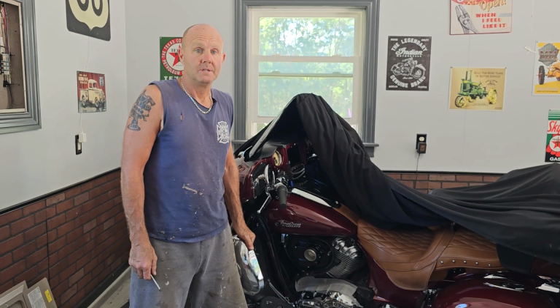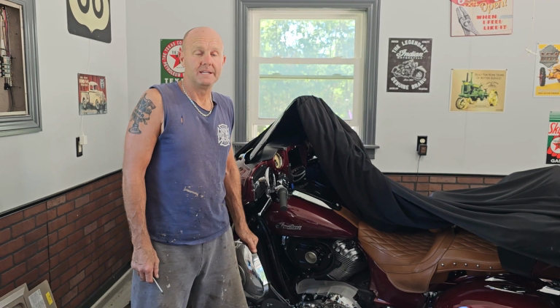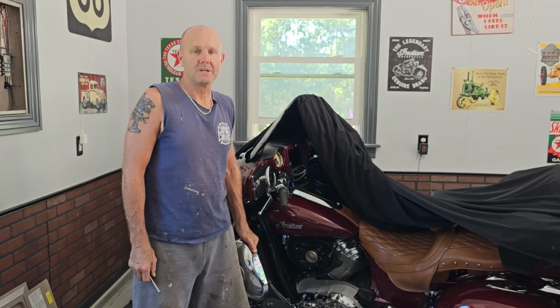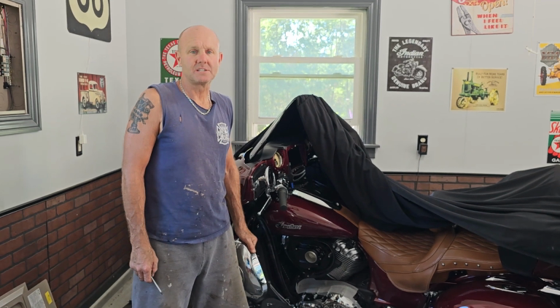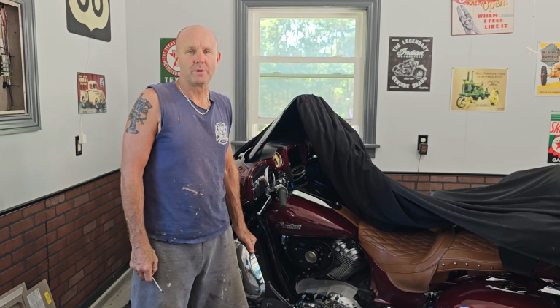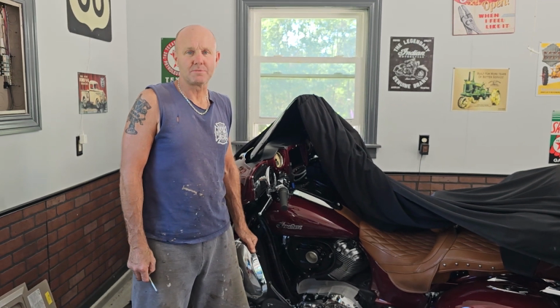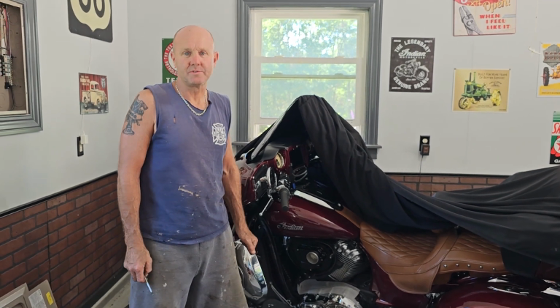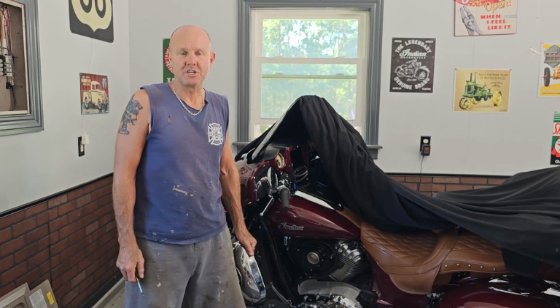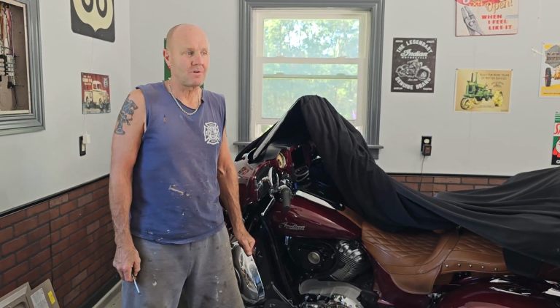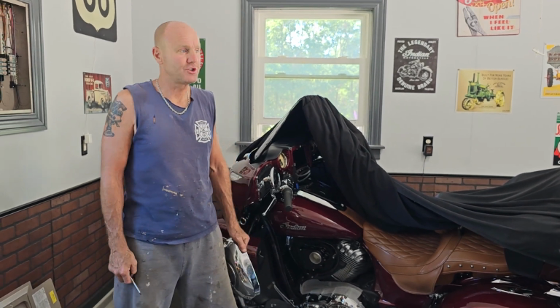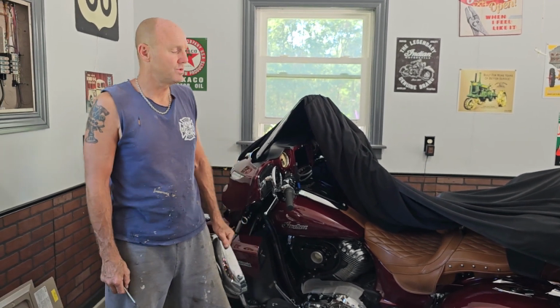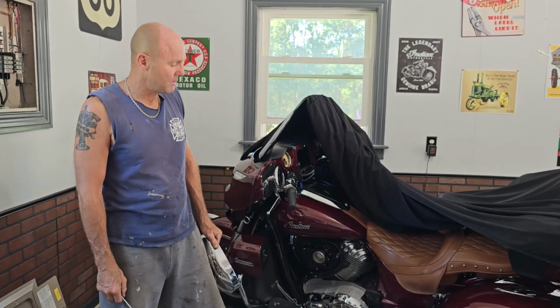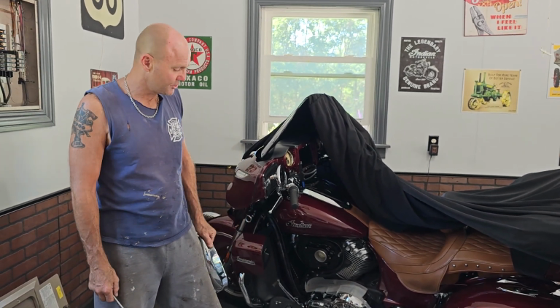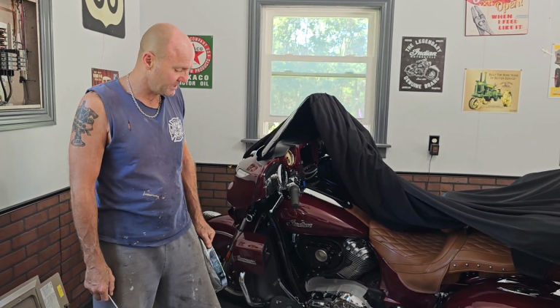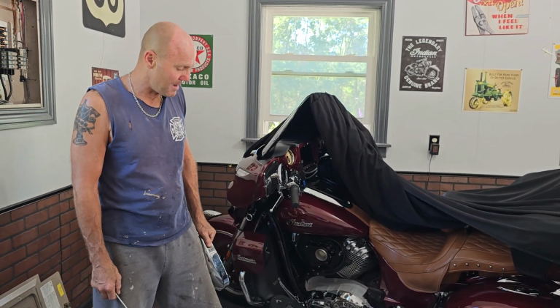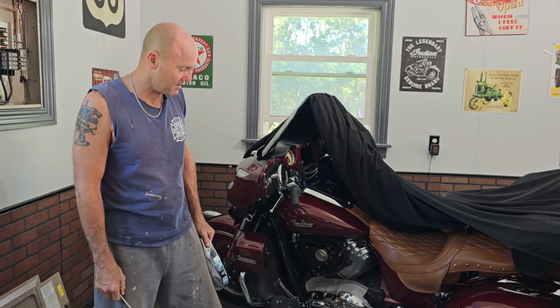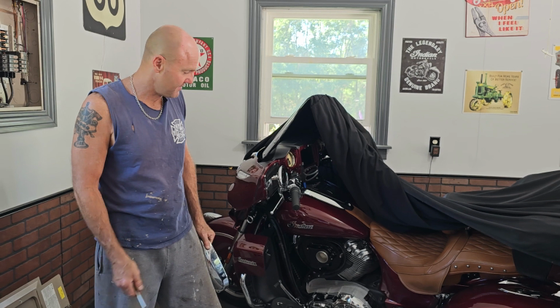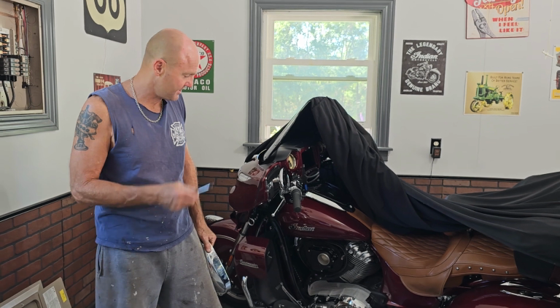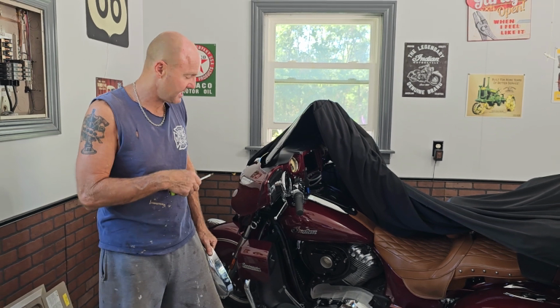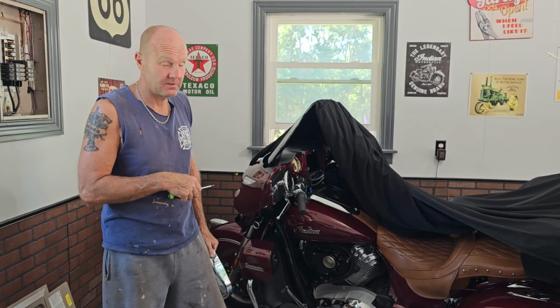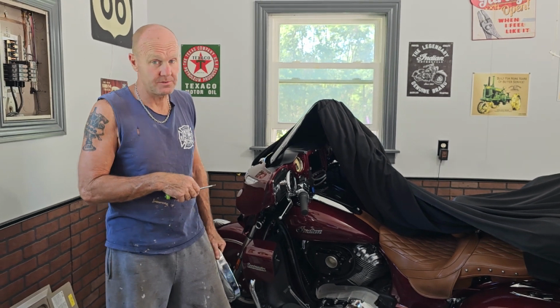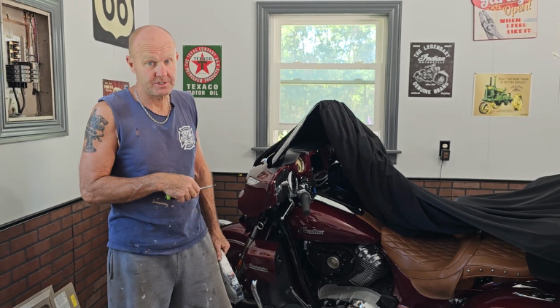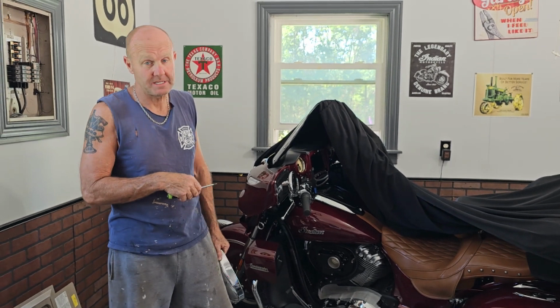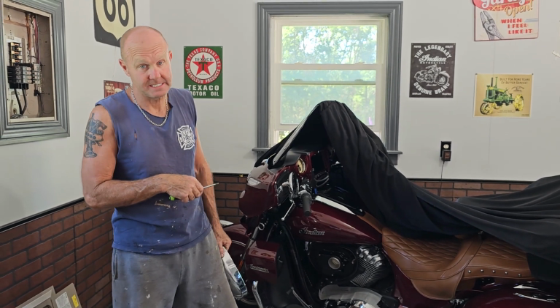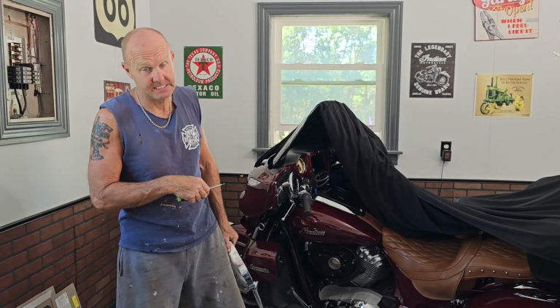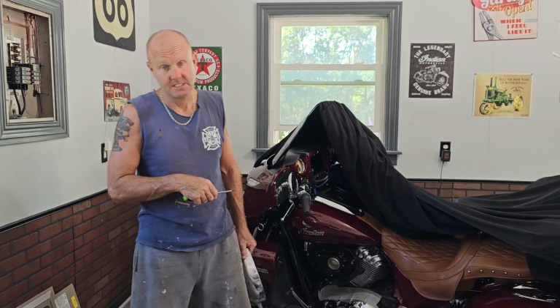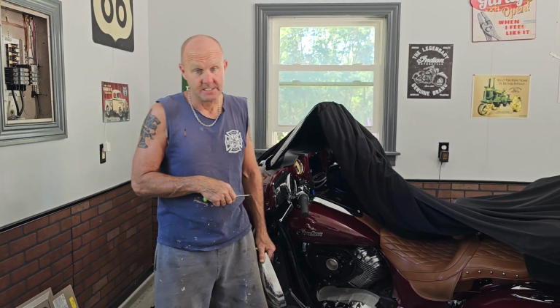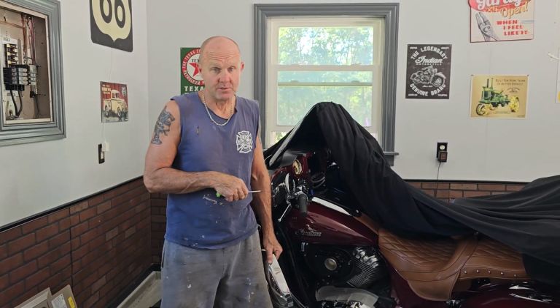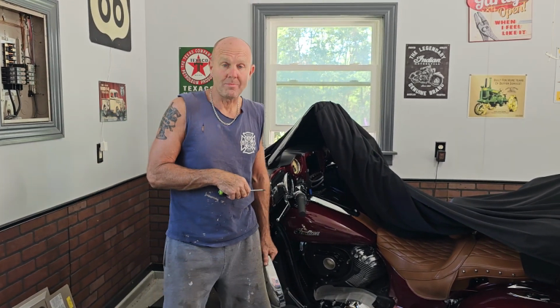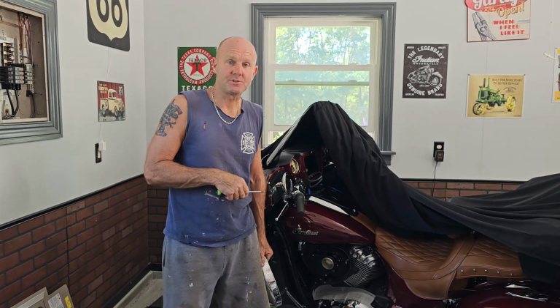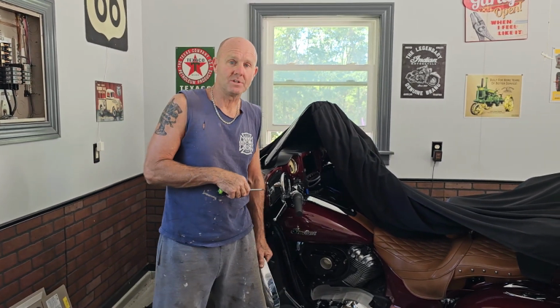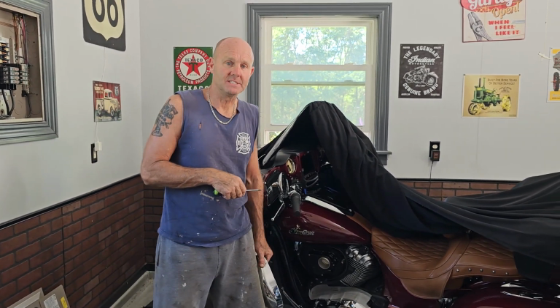Hey everybody, it's a quick episode of TJ's Garage. Today we're just doing a swap out of the stock air cleaner for a 2019 Indian Roadmaster 111.